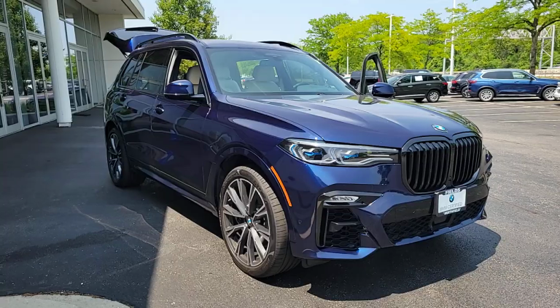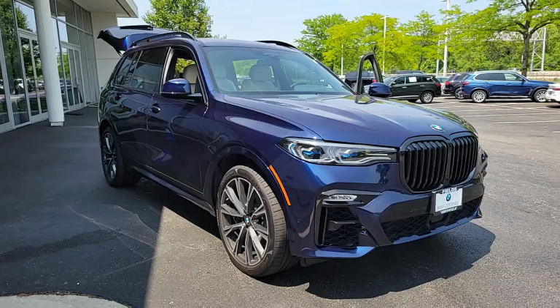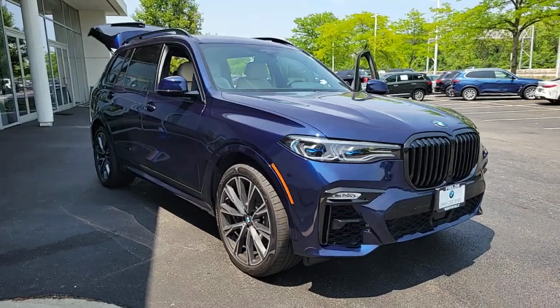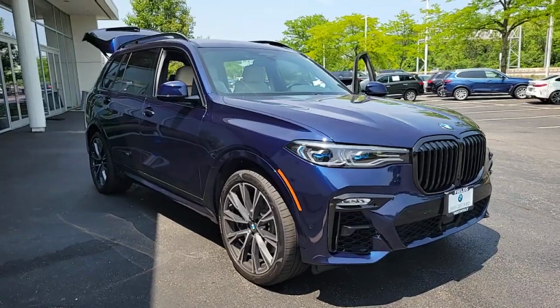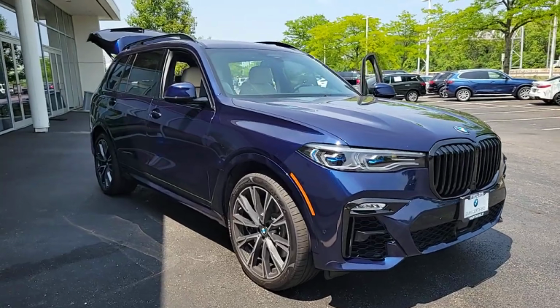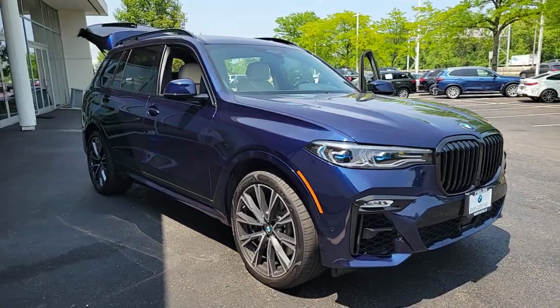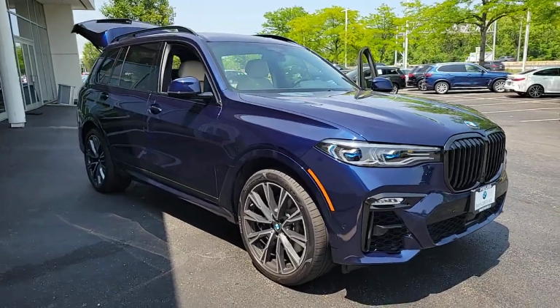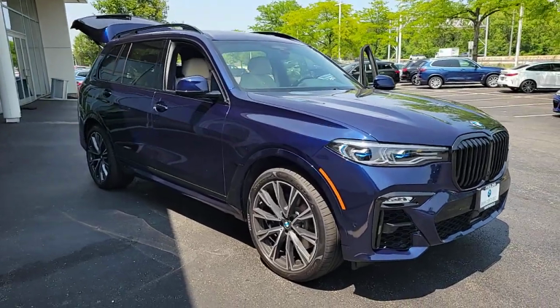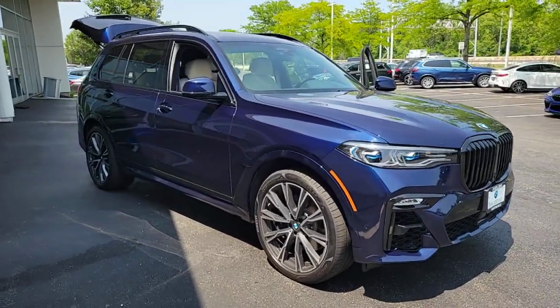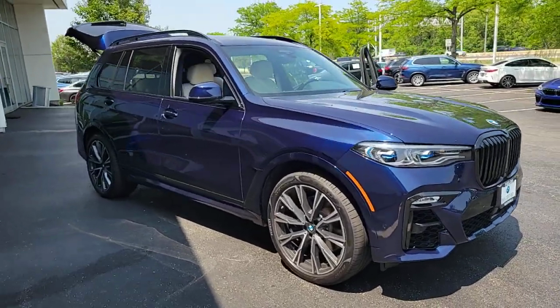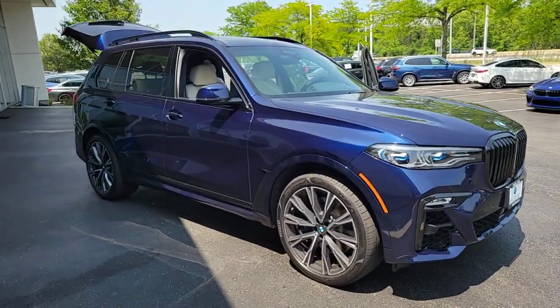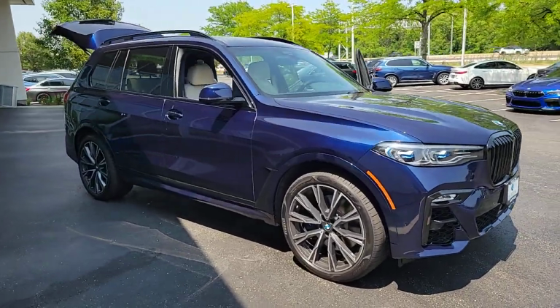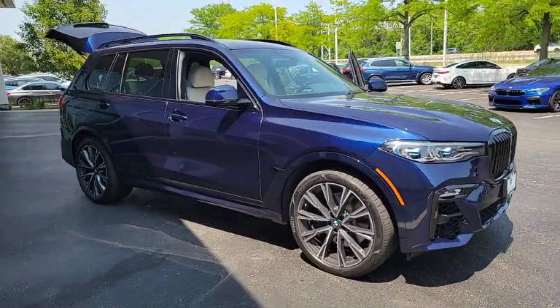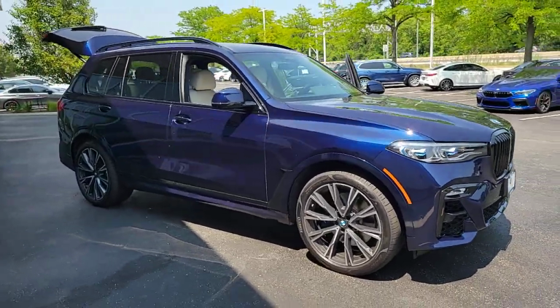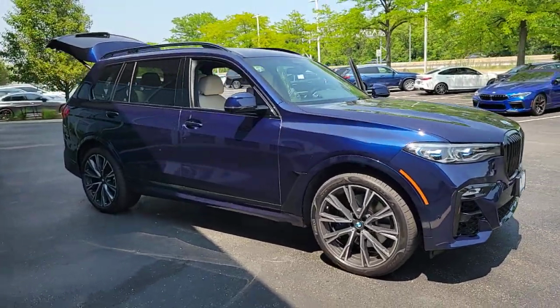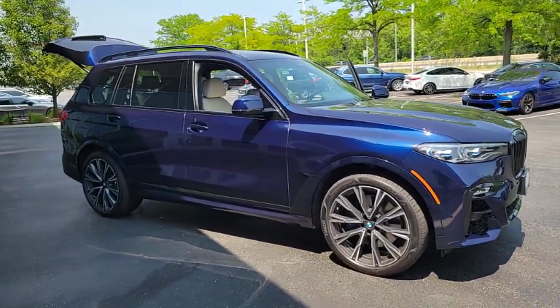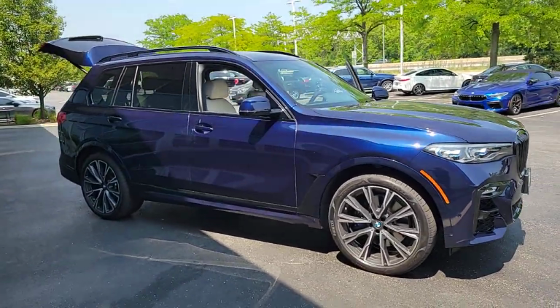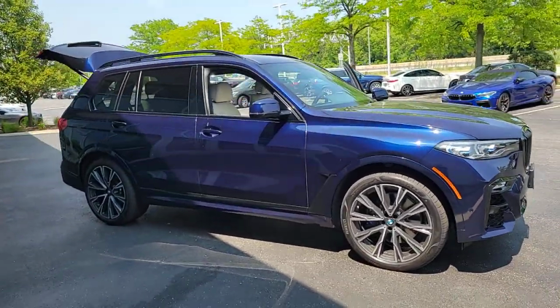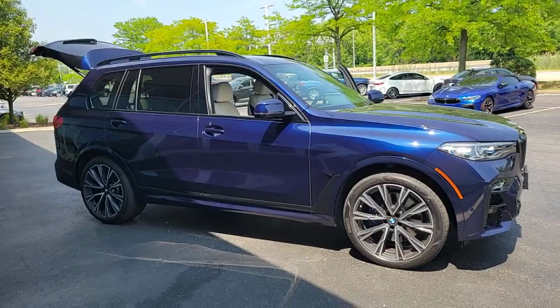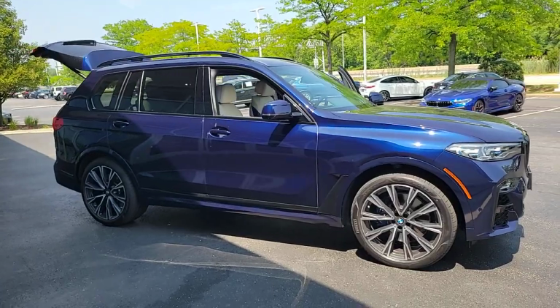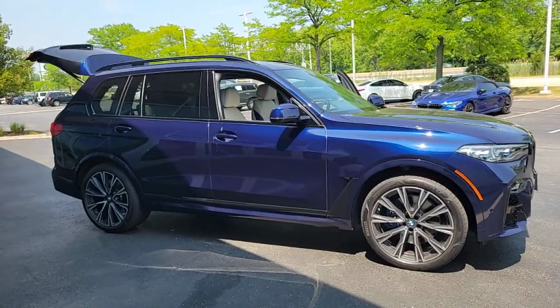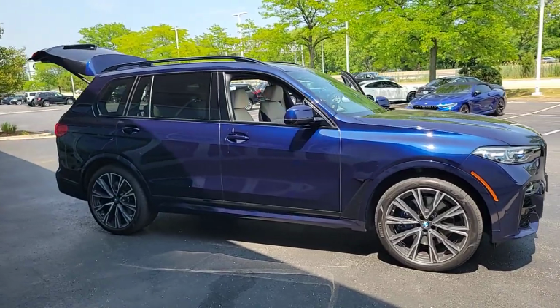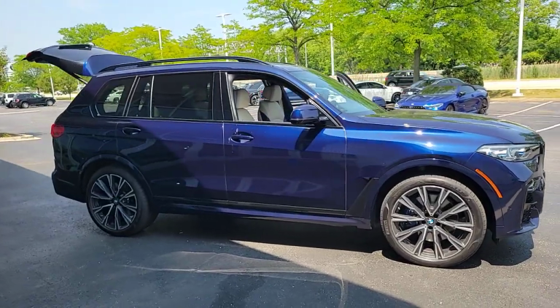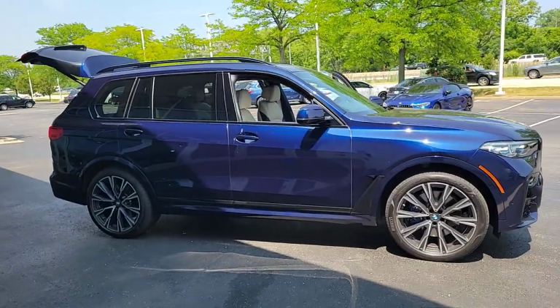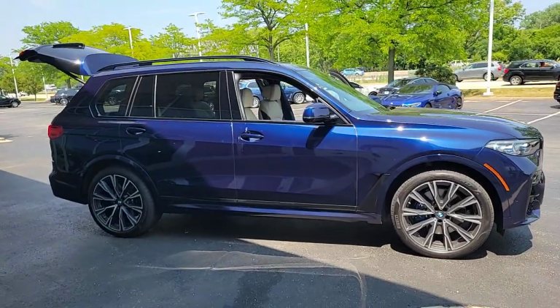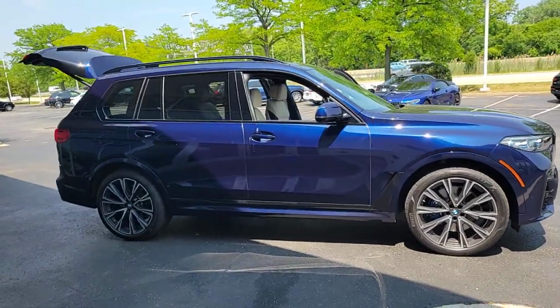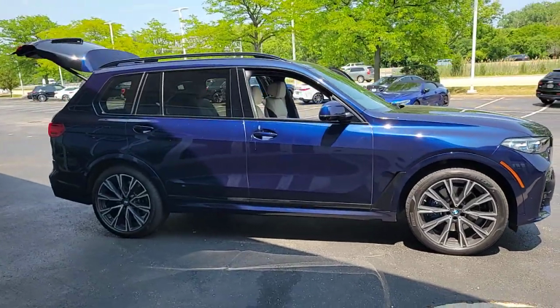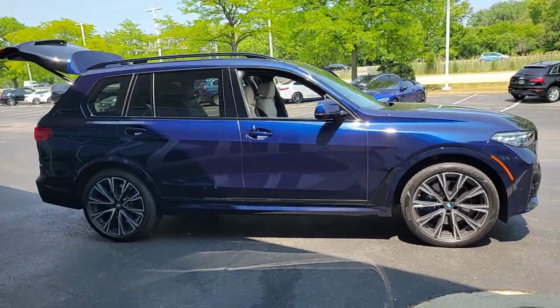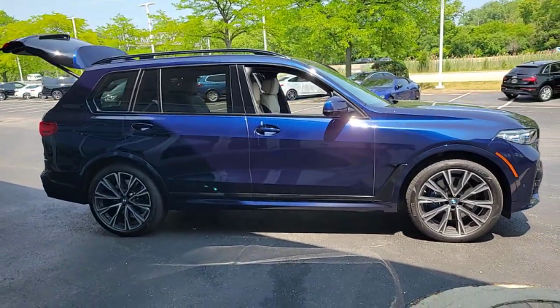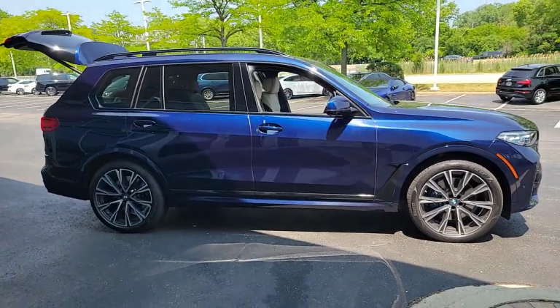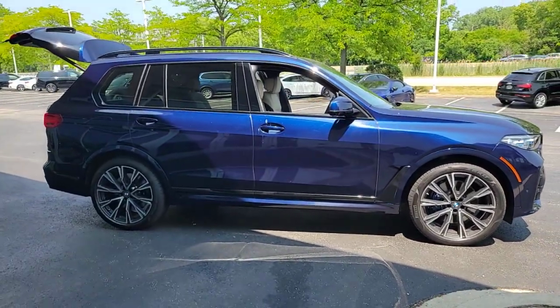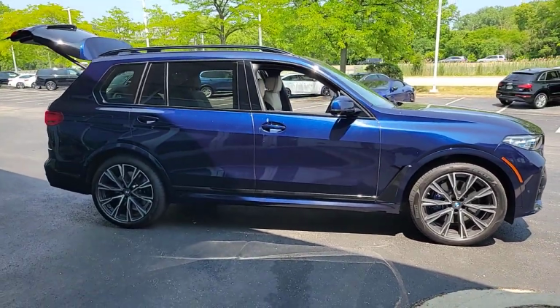Get acquainted with the 2020 BMW X7. This vehicle is an outstanding buy with fewer than 30,000 miles on the odometer.